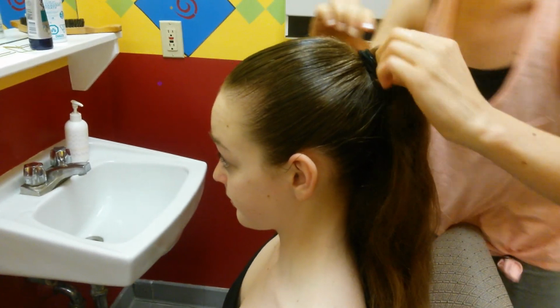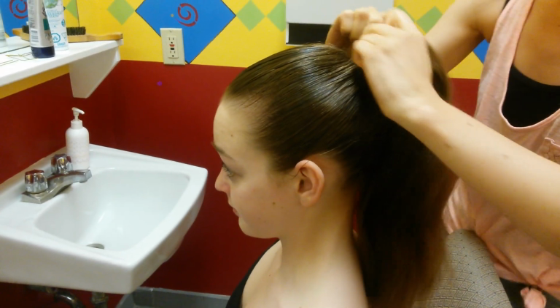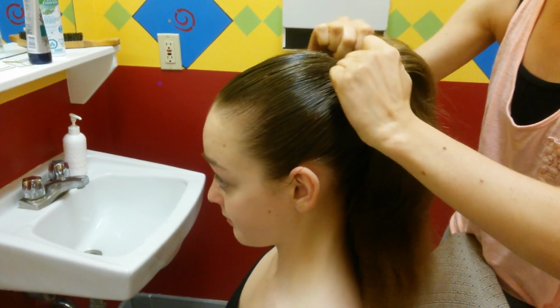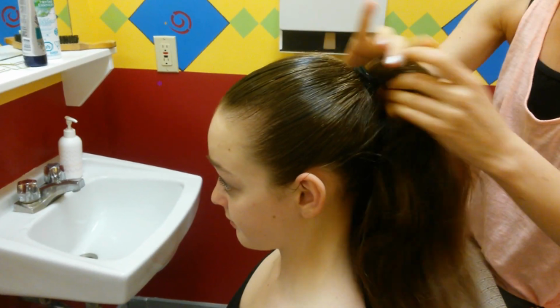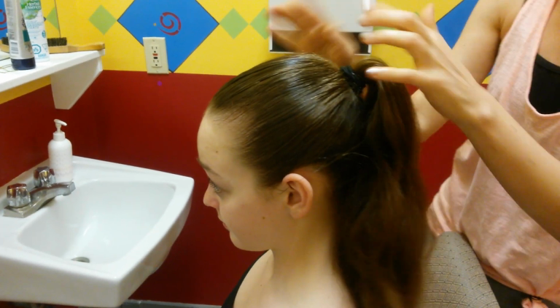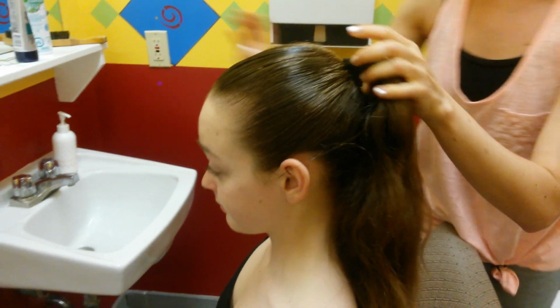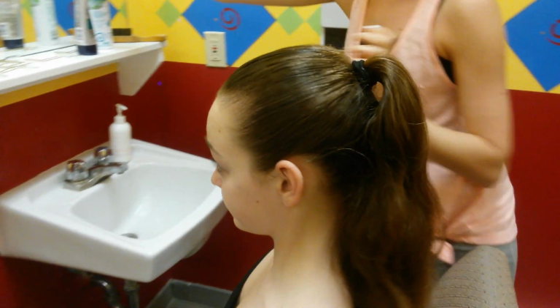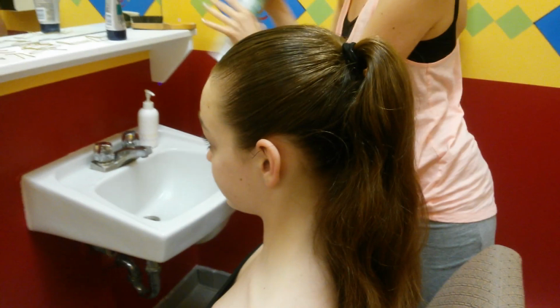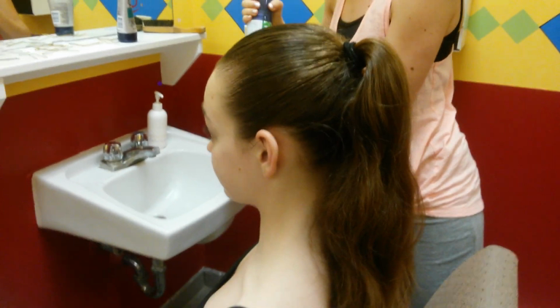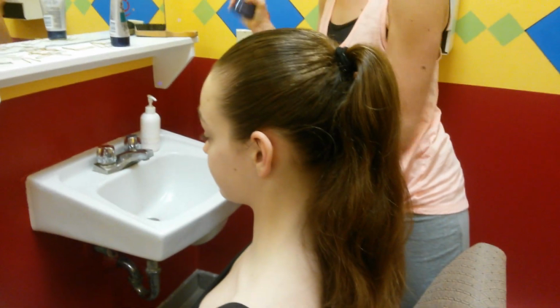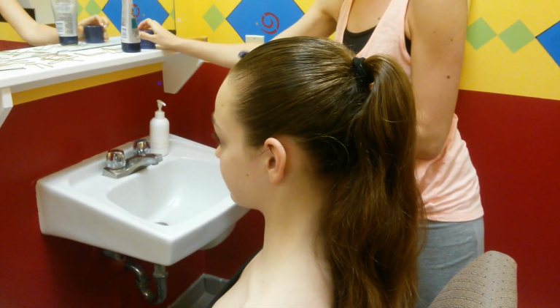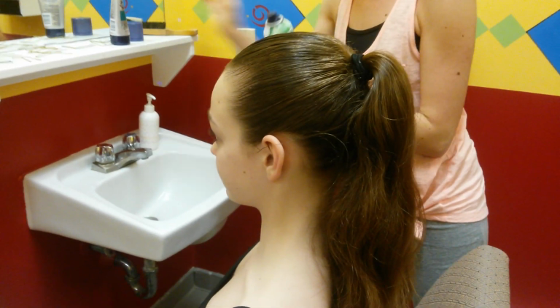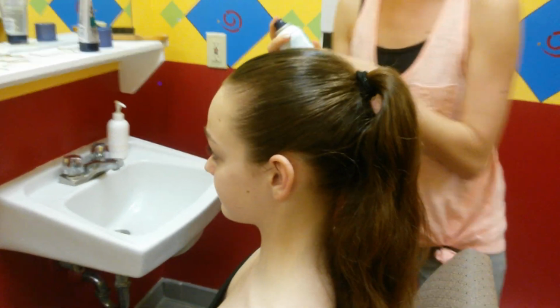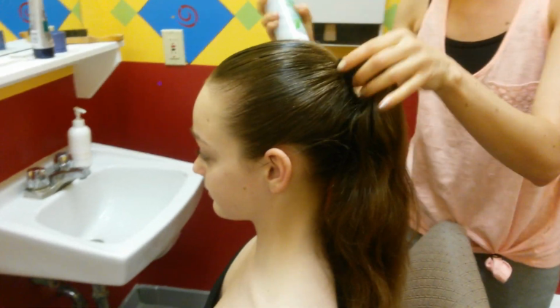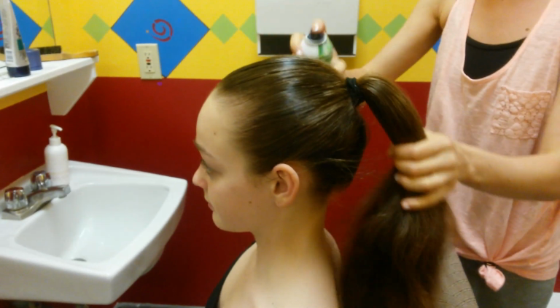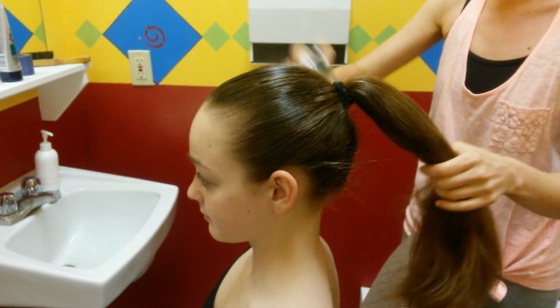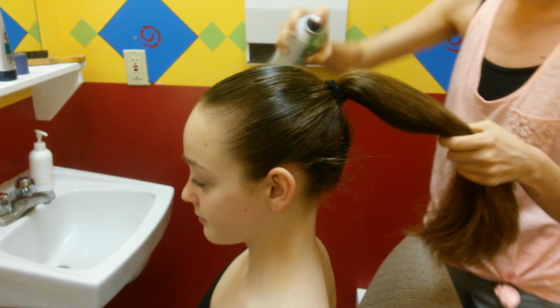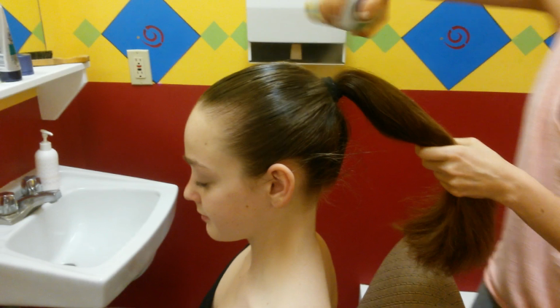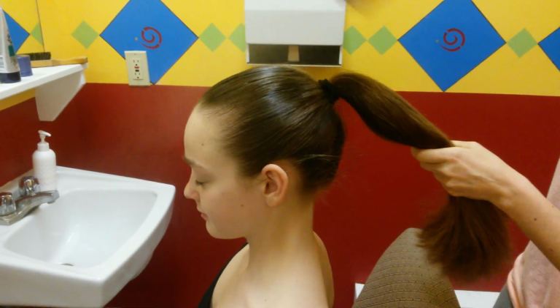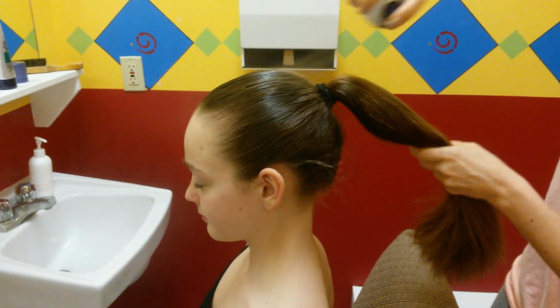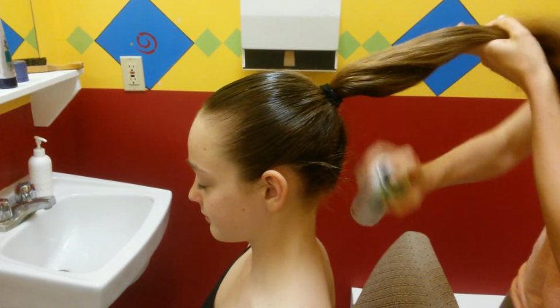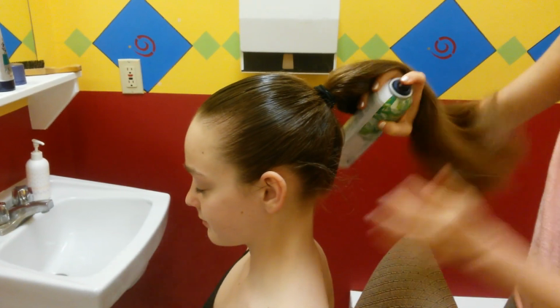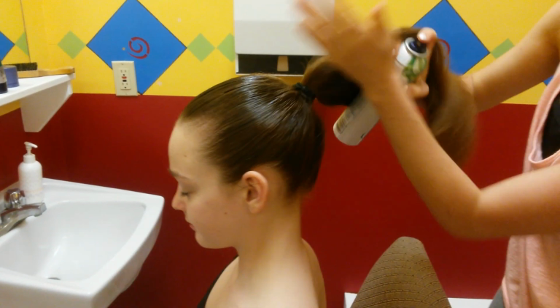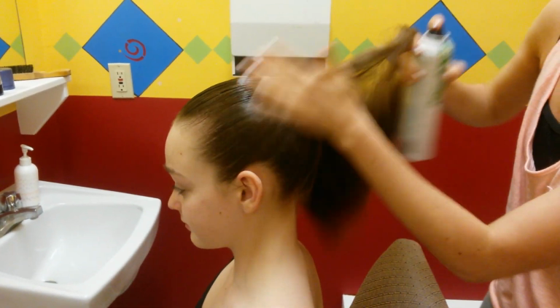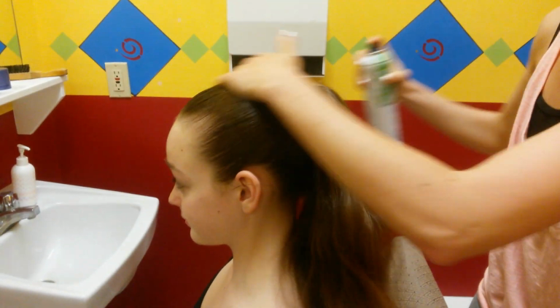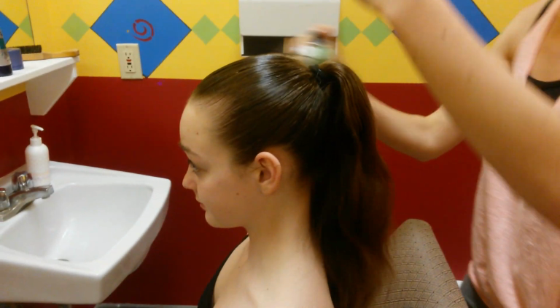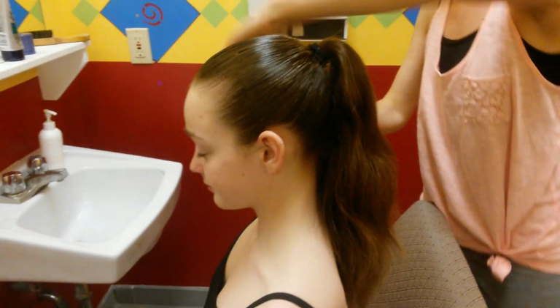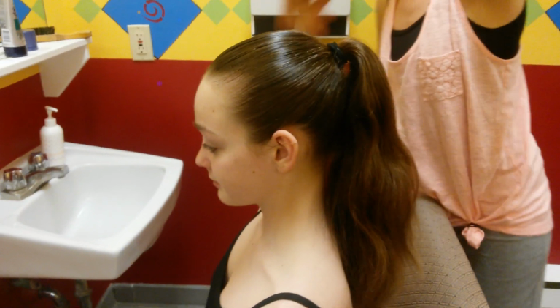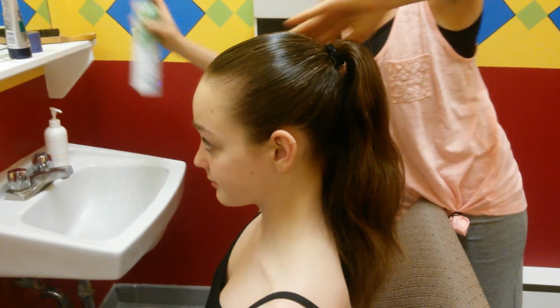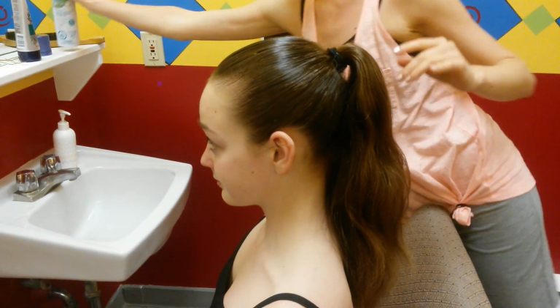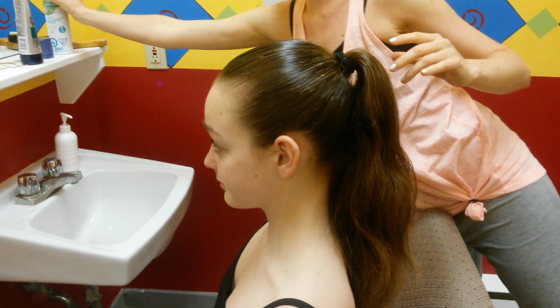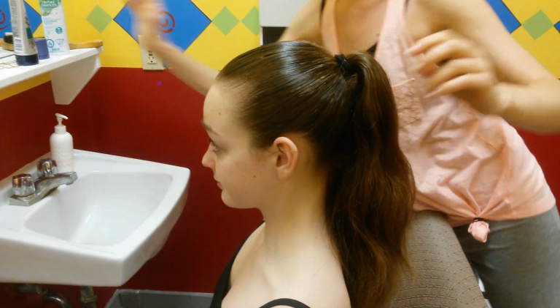If the hair is short or there are lots of wispy pieces, you can also hairspray it before you do the bun — just all over to make sure that all those pieces stick underneath the bun and stay secure.